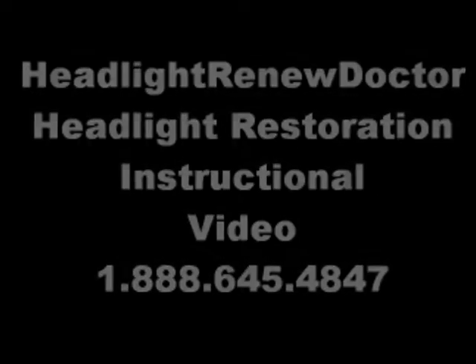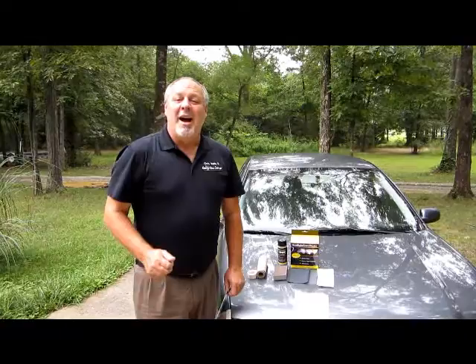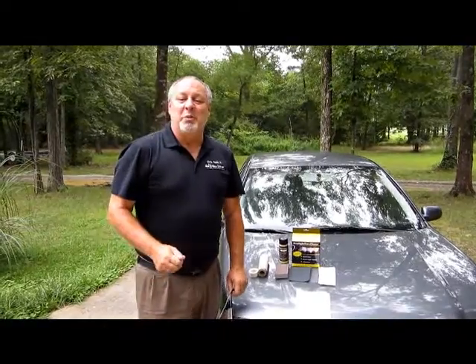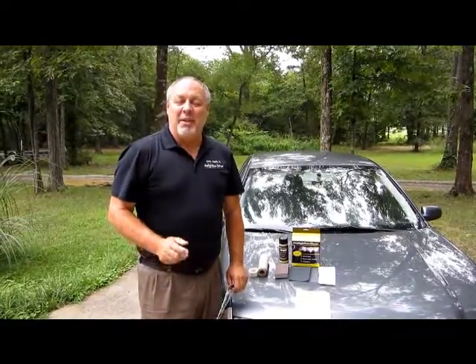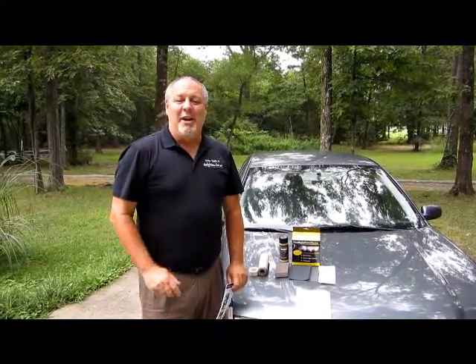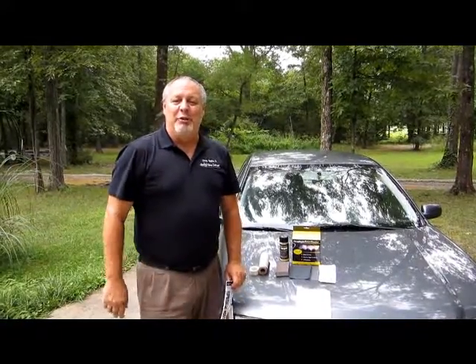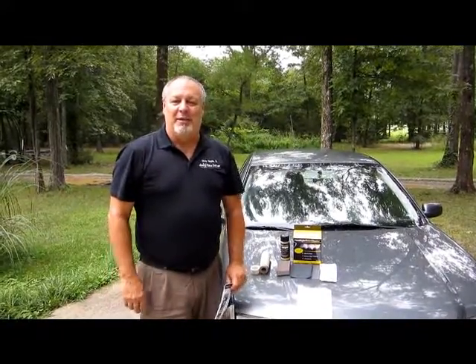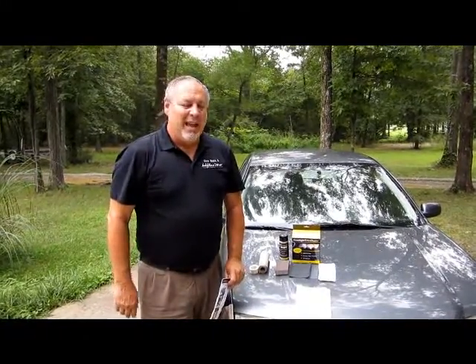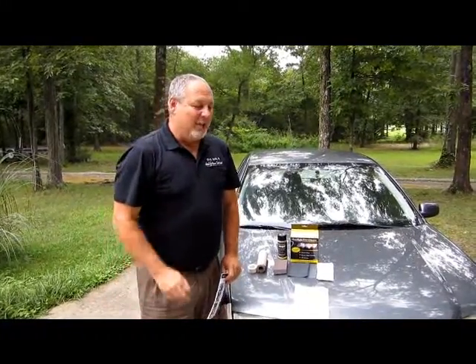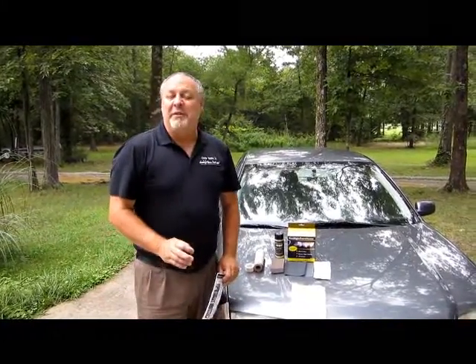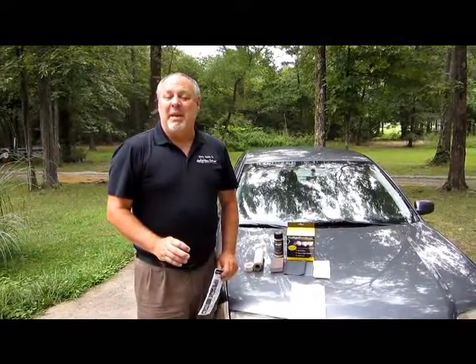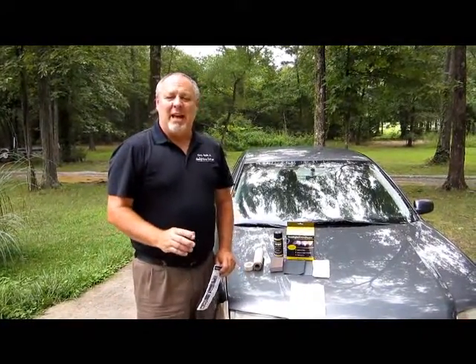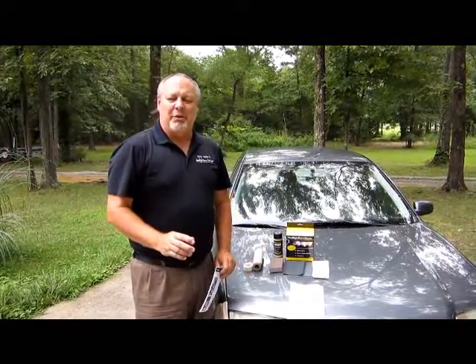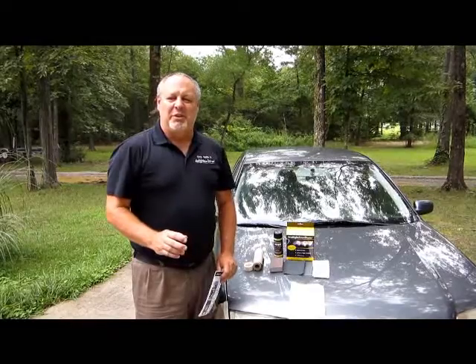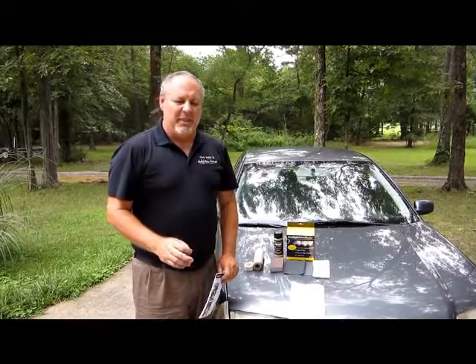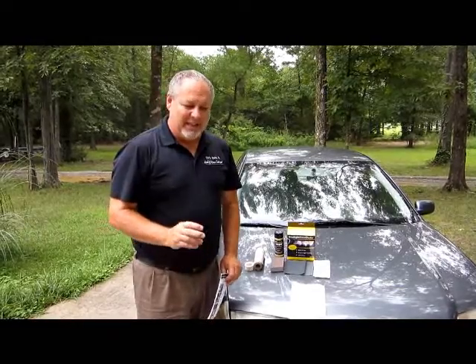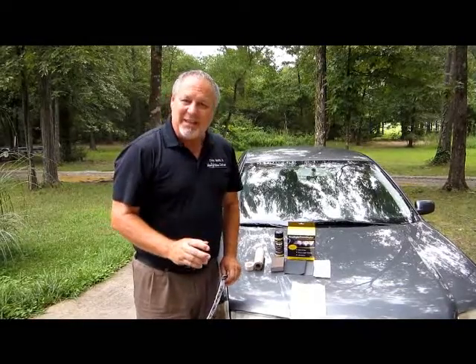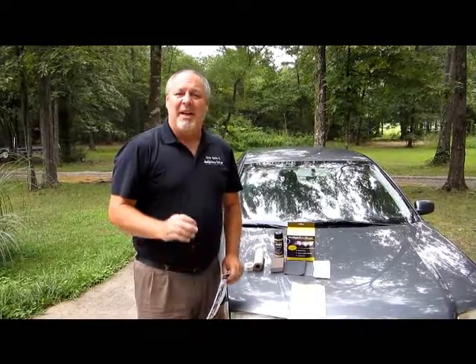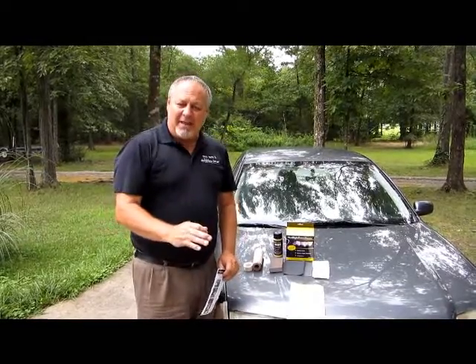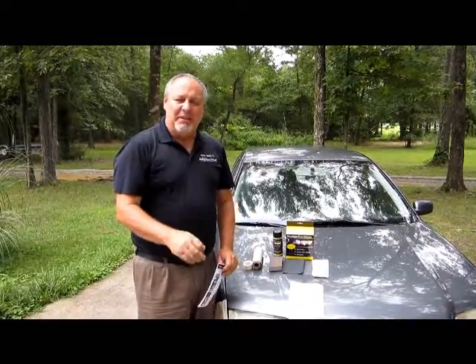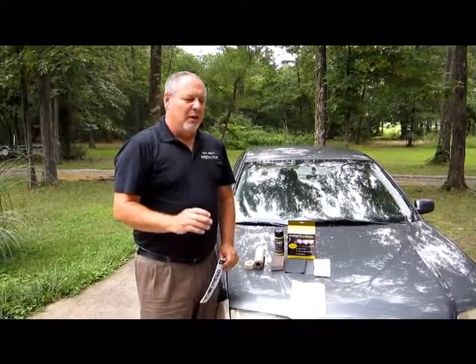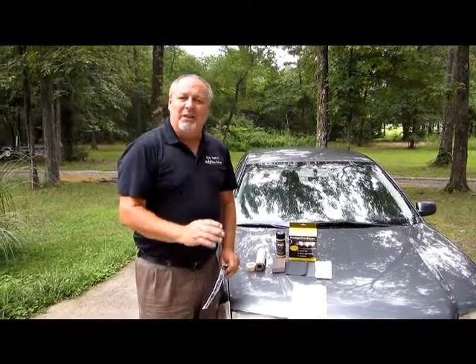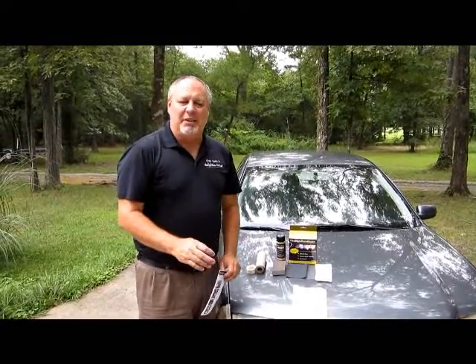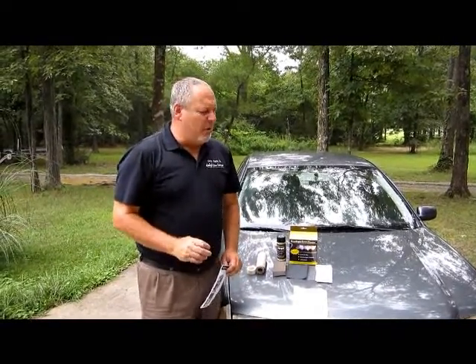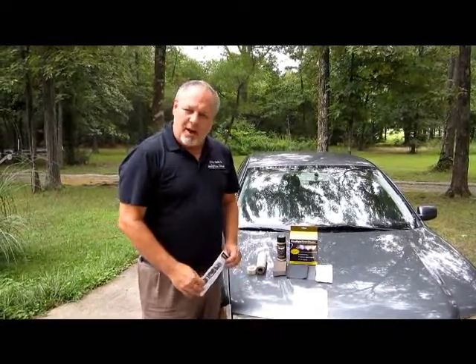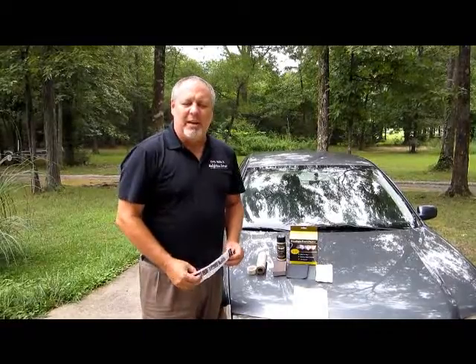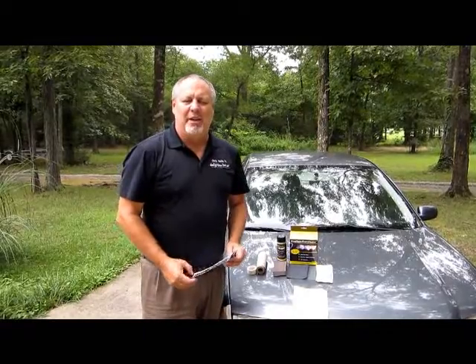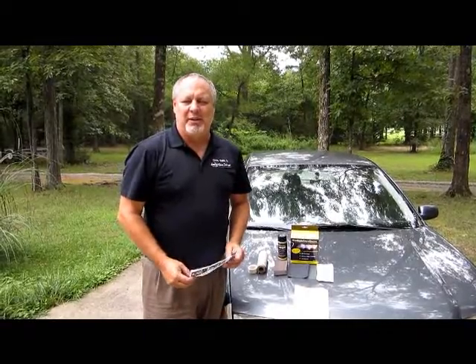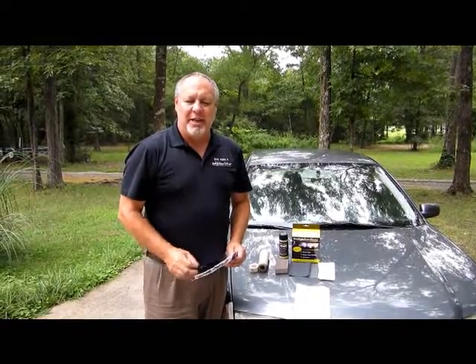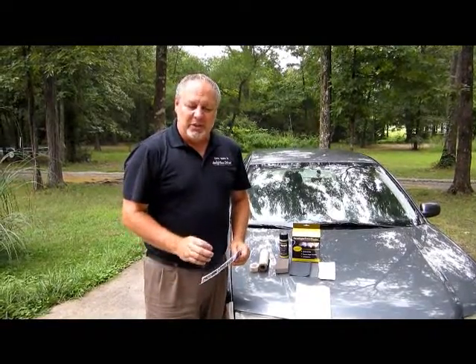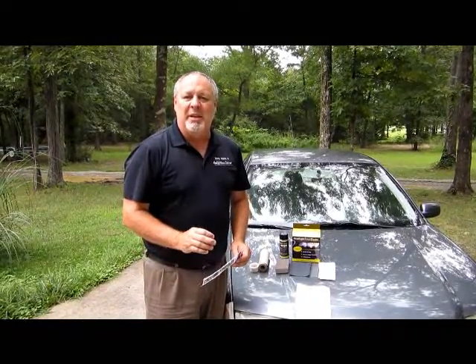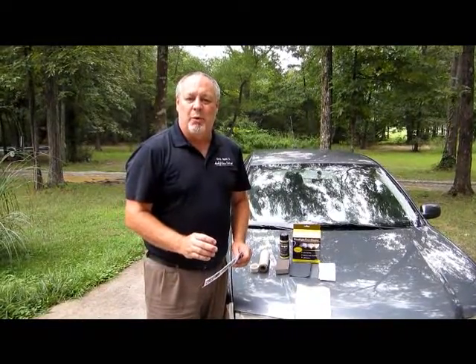I'm Chris Watts with Headlight Renew Doctor, a true 15-minute headlight restoration system that is the easiest, fastest, longest-lasting, and most profitable headlight restoration system in the world.